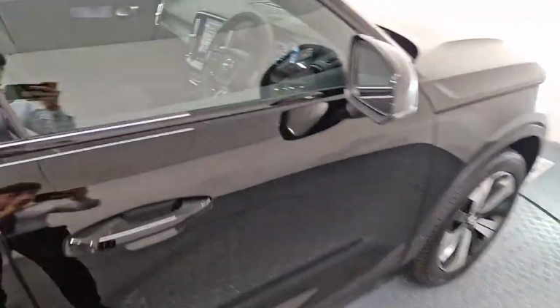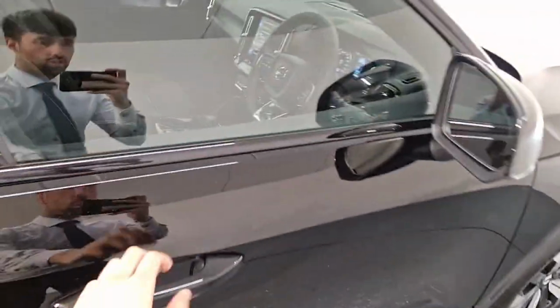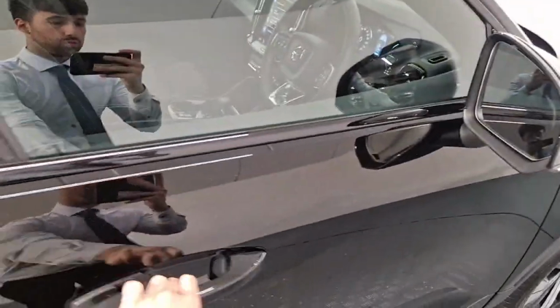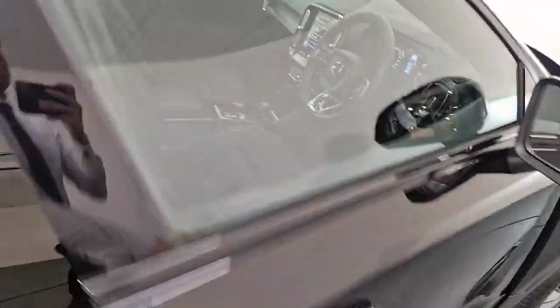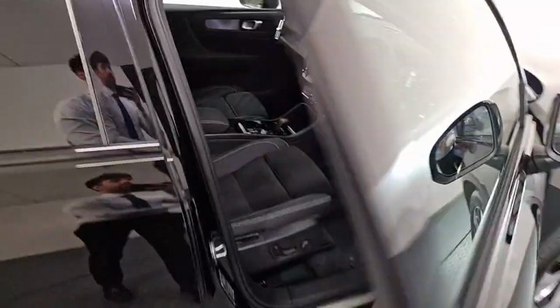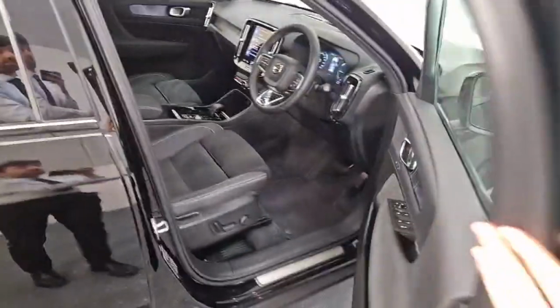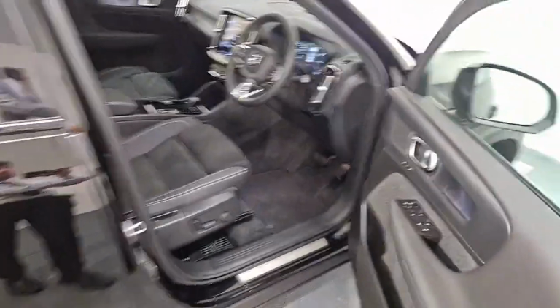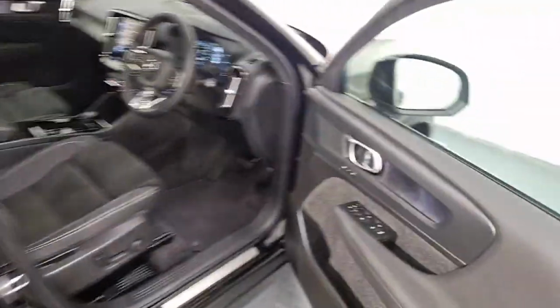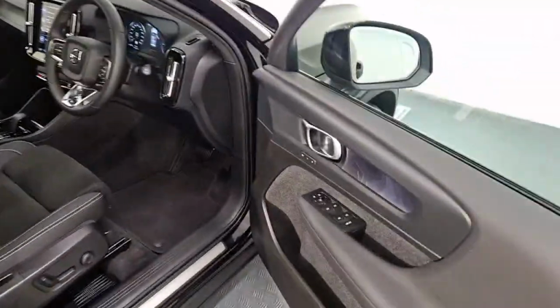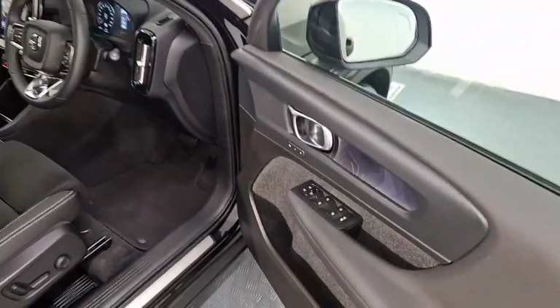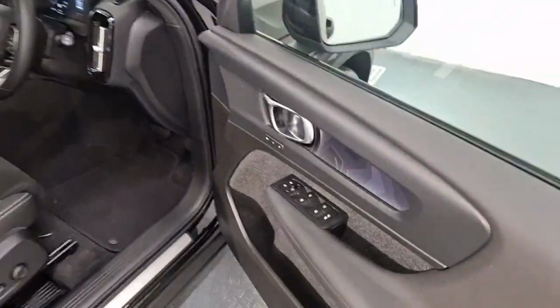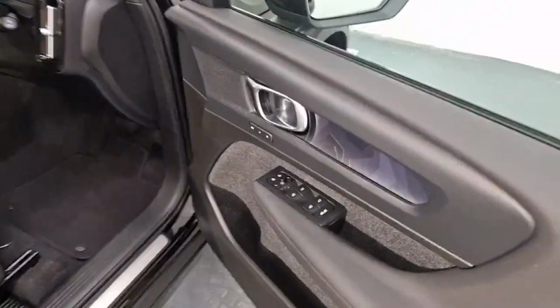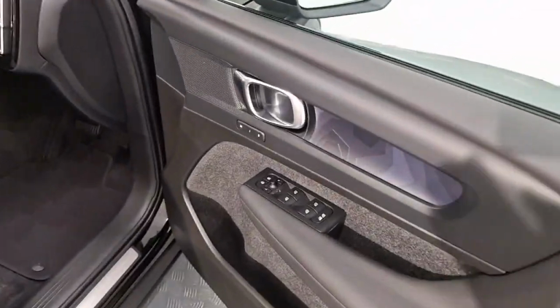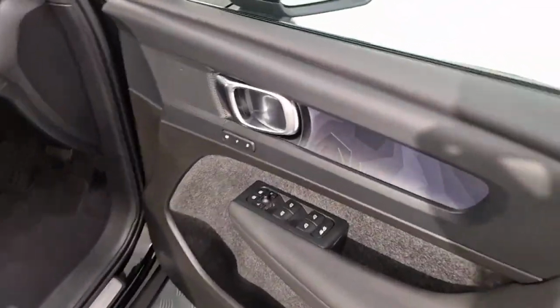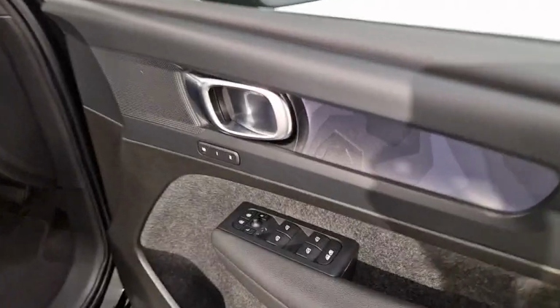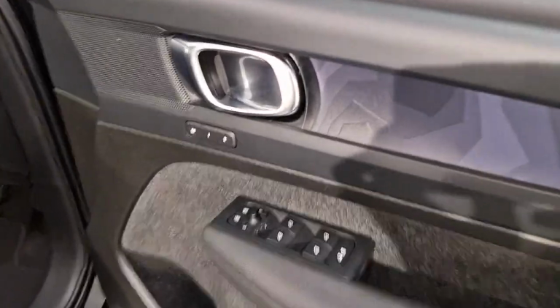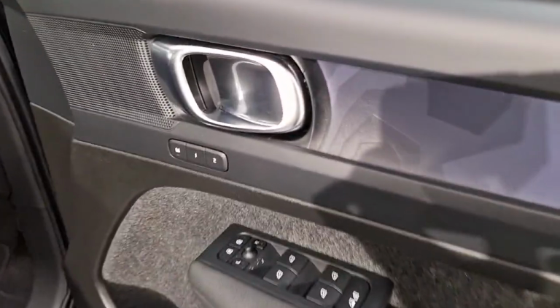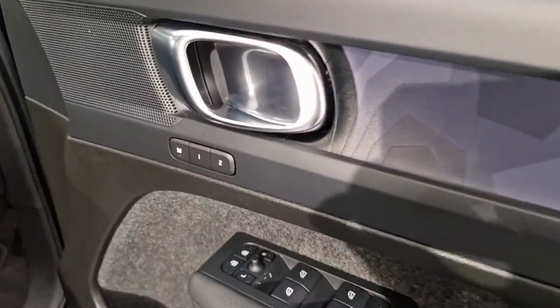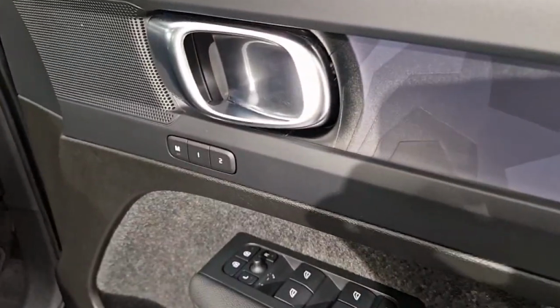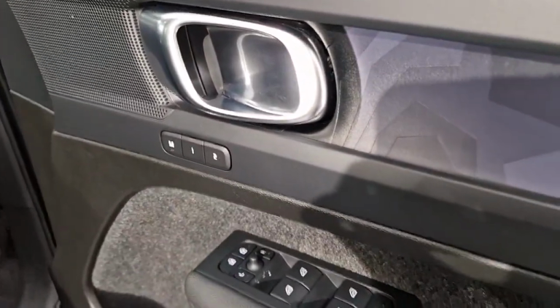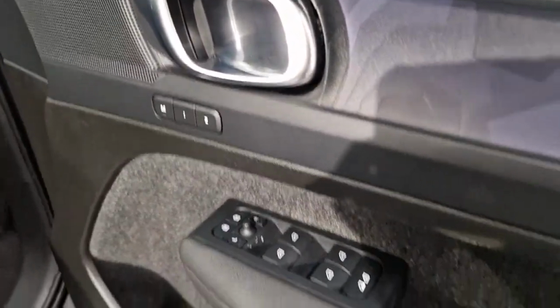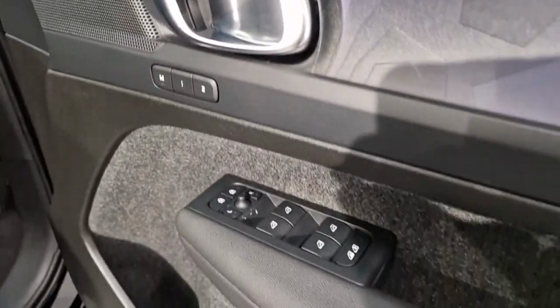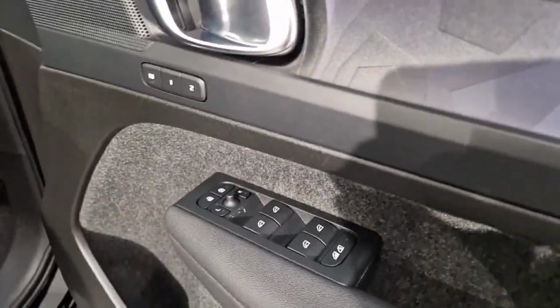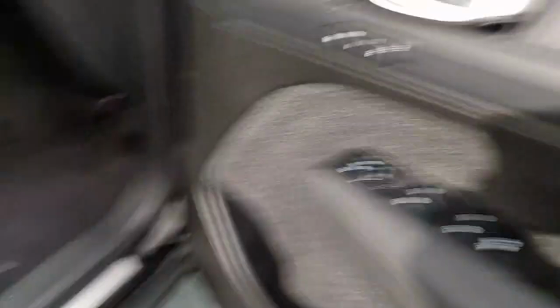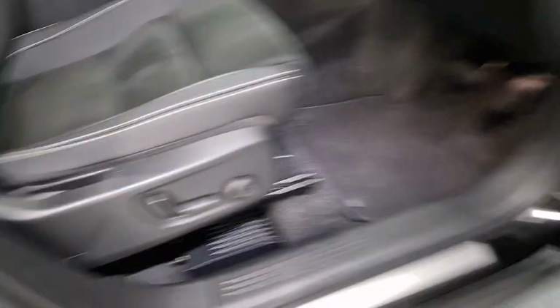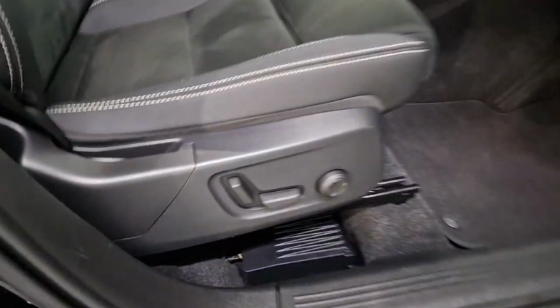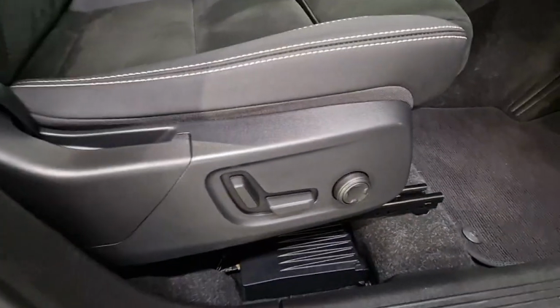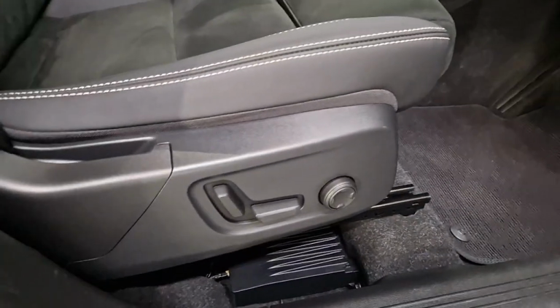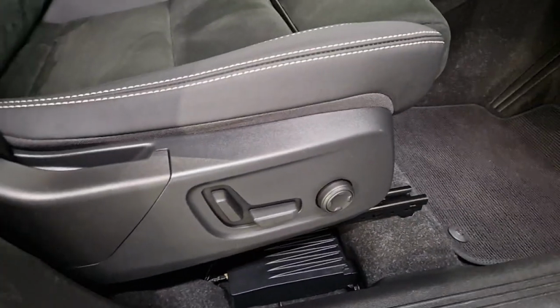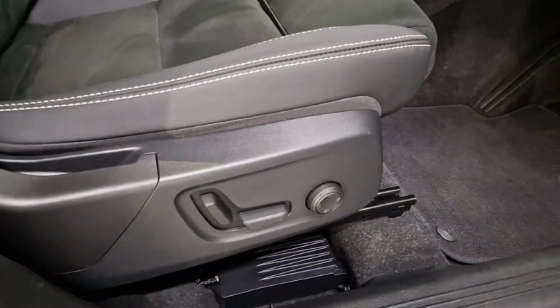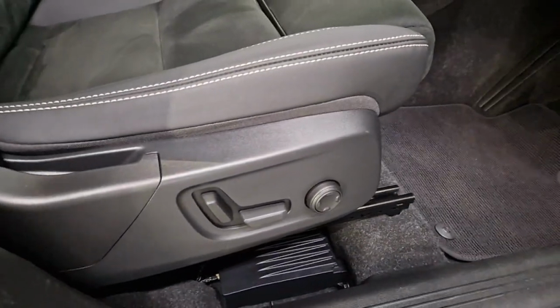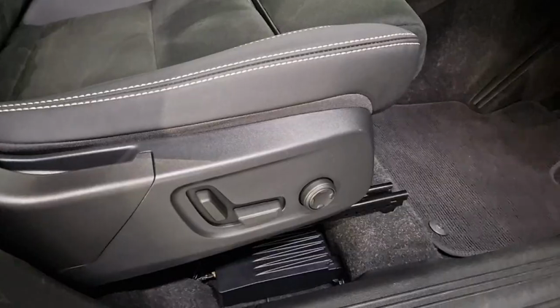This vehicle also comes with keyless entry and exit. You can see your memory function for your electrically adjustable seats. Electric and heated mirrors. And you have your electric seat here with lumbar support.